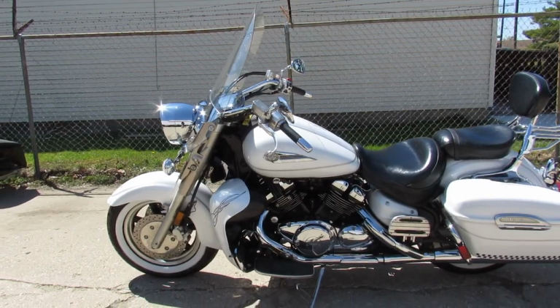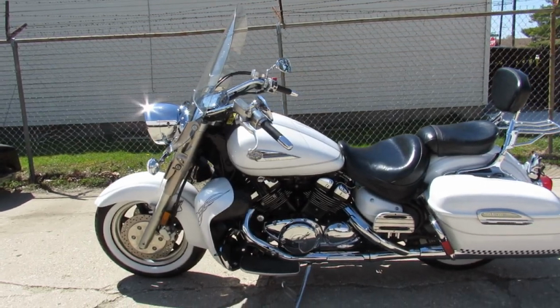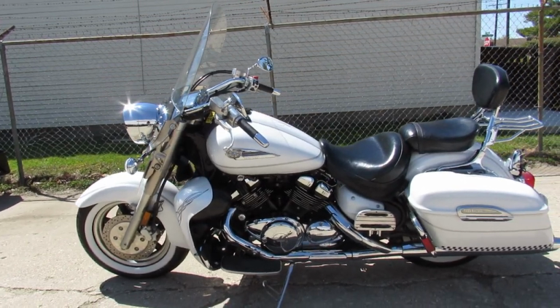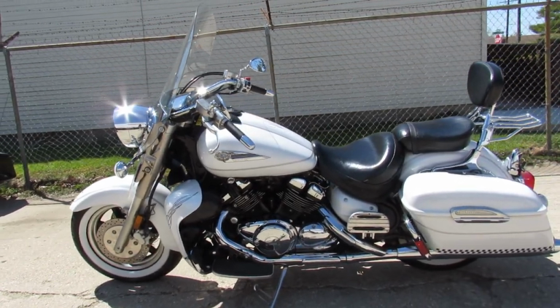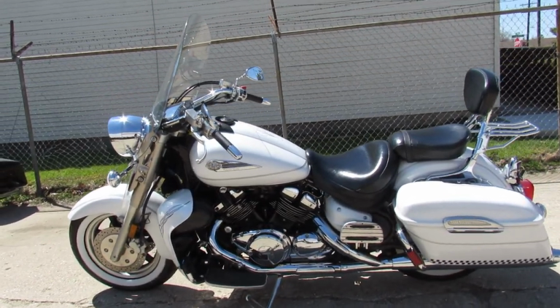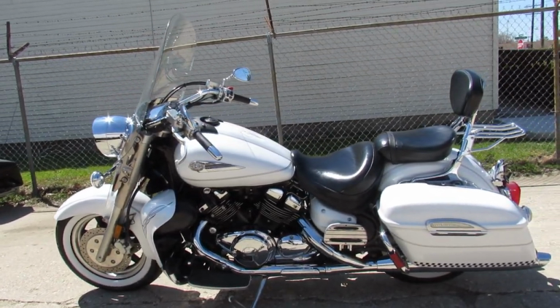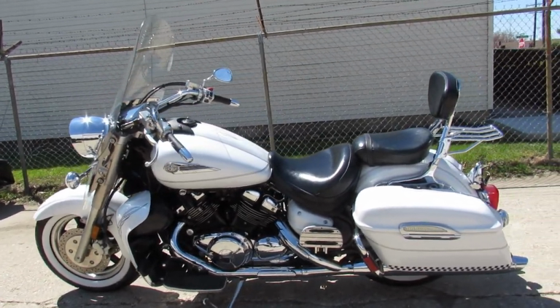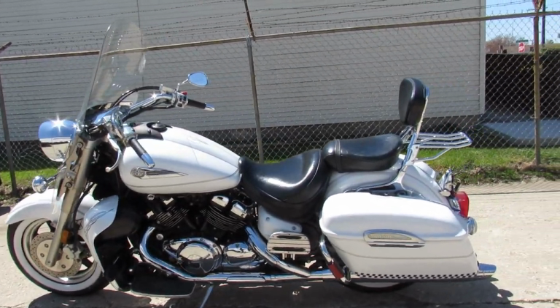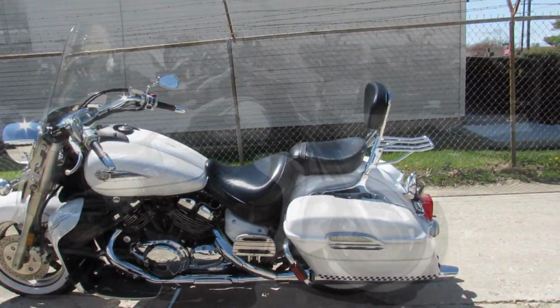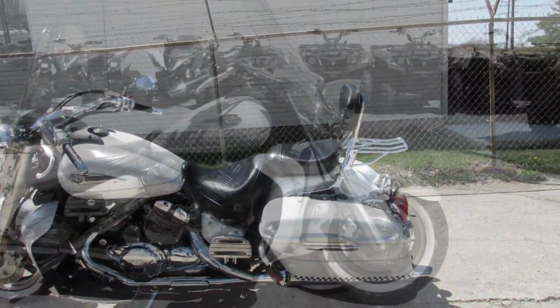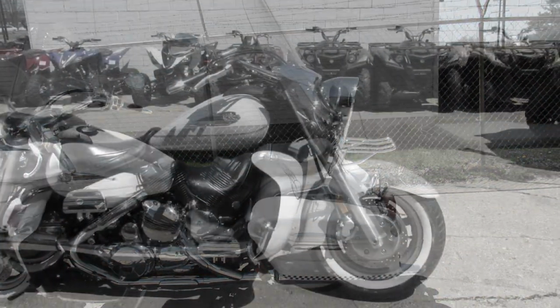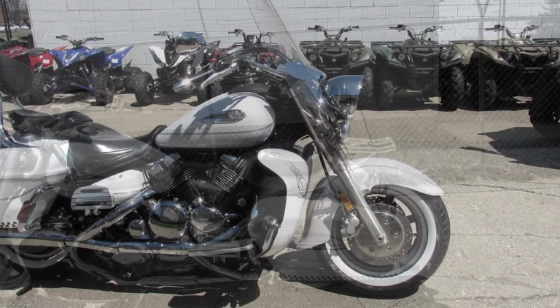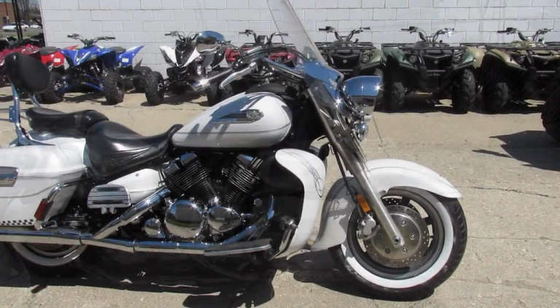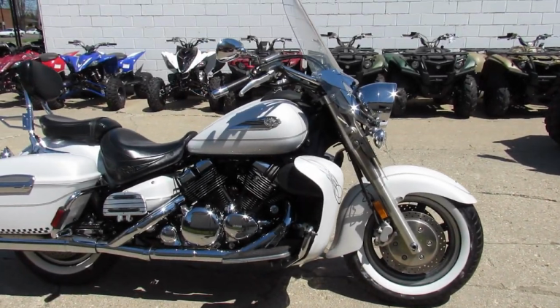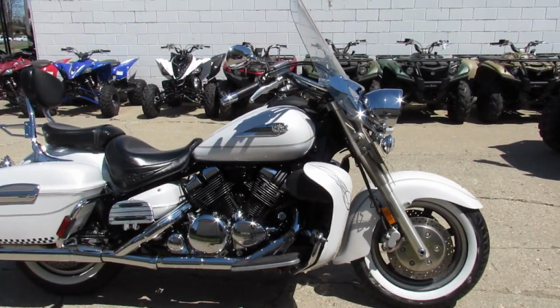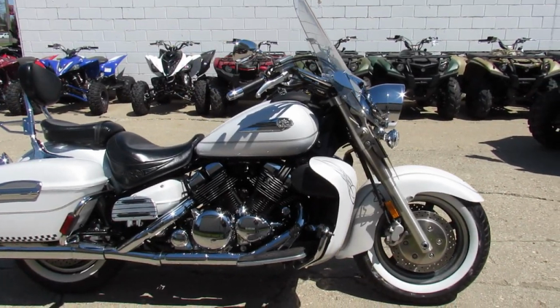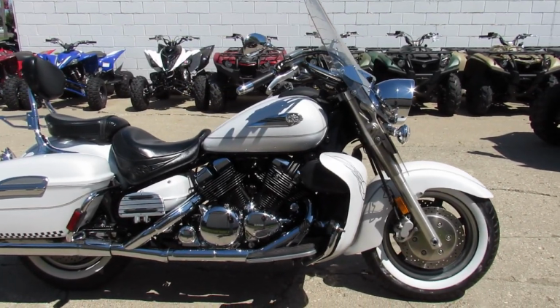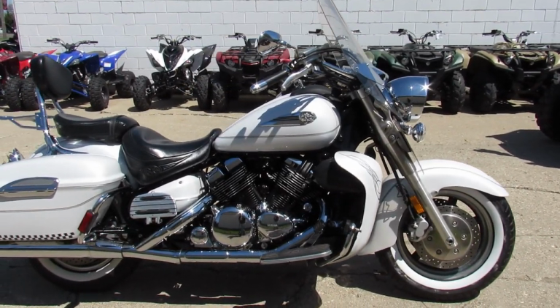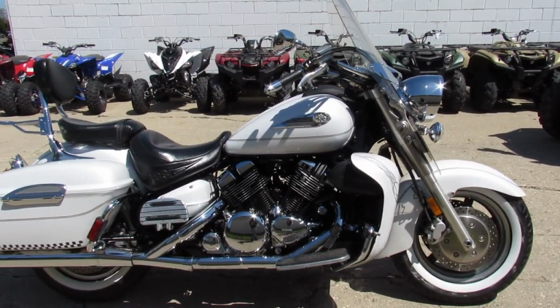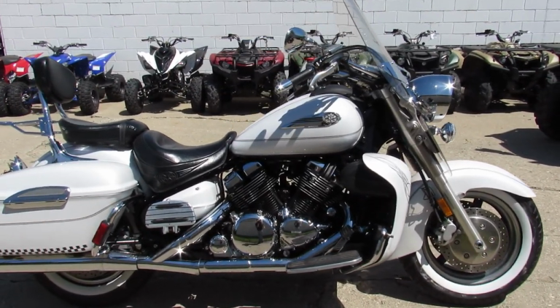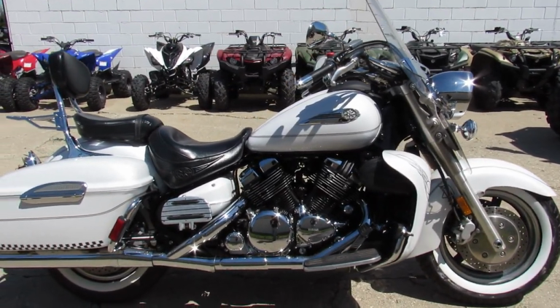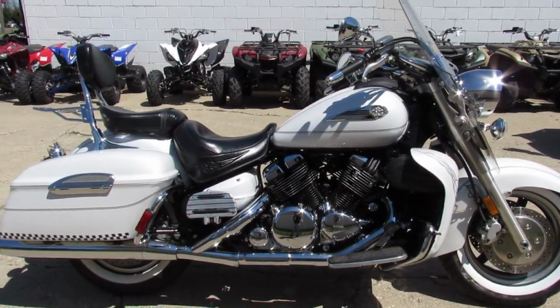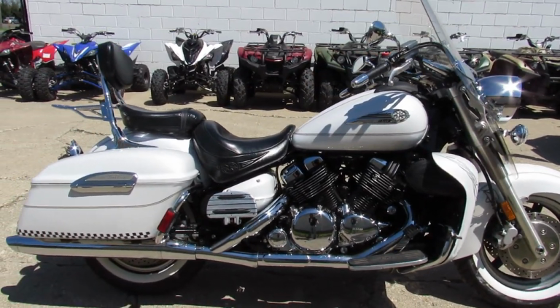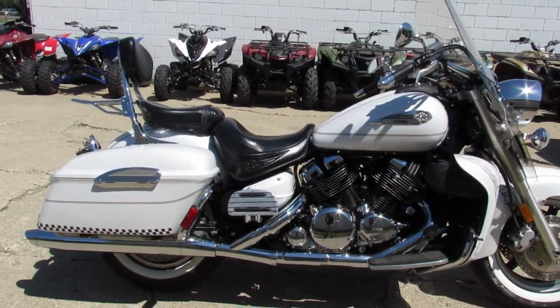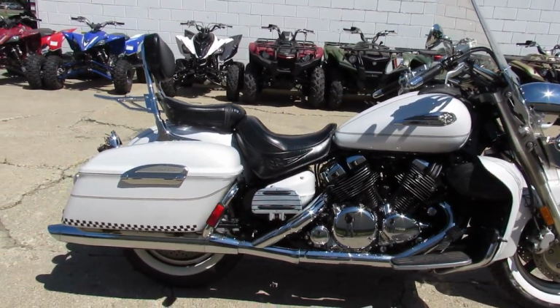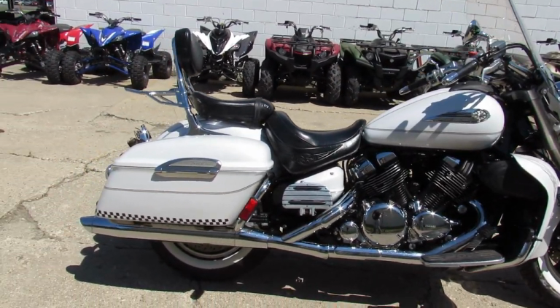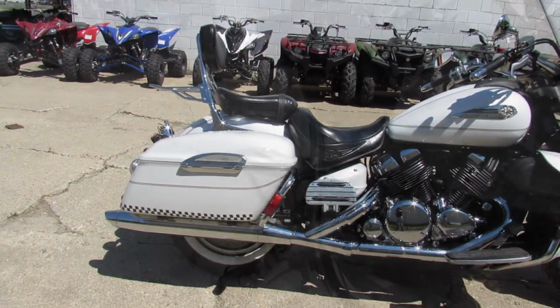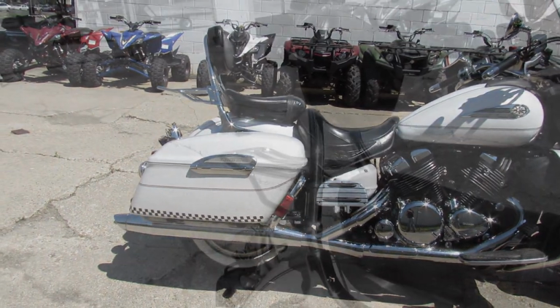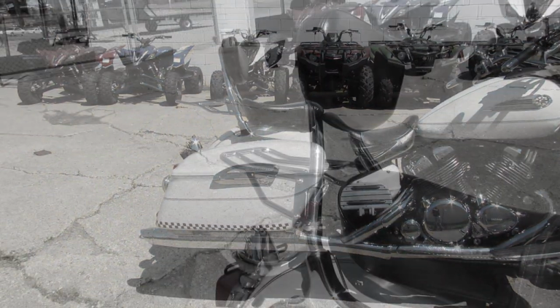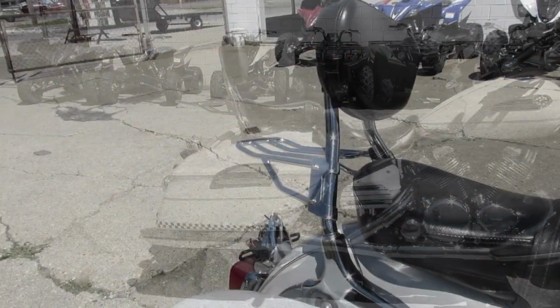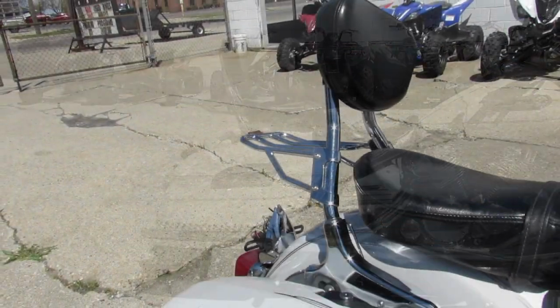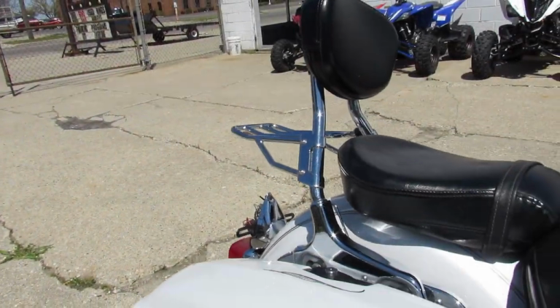Hey guys, ApprovalPowerSports.com here doing some videos on the used cruisers. Just got this one — it's a 2006 Royal Star Deluxe. It's in pearl white with all the extras. It's got that V4 1300cc motor.